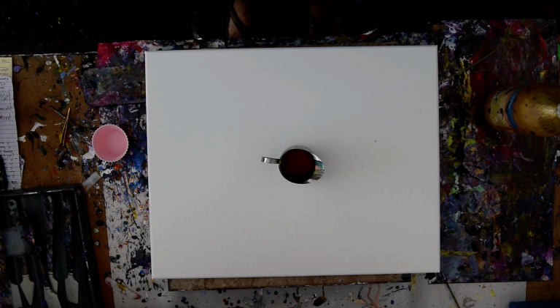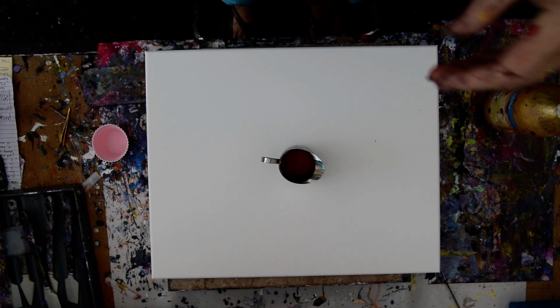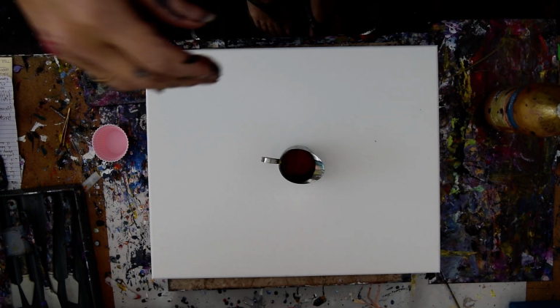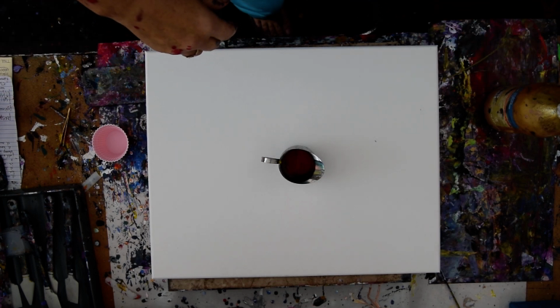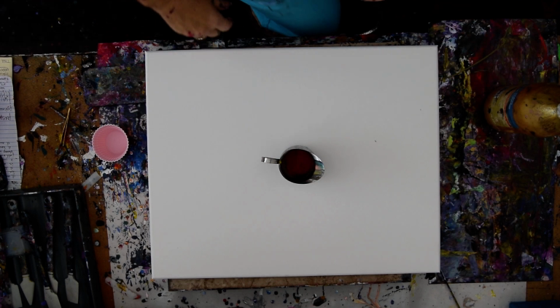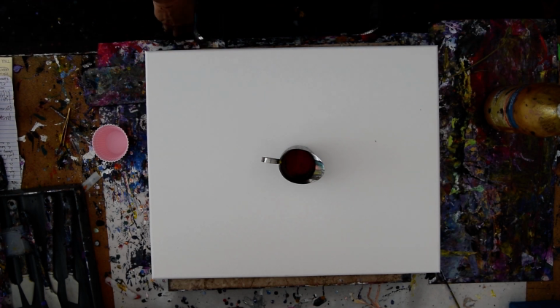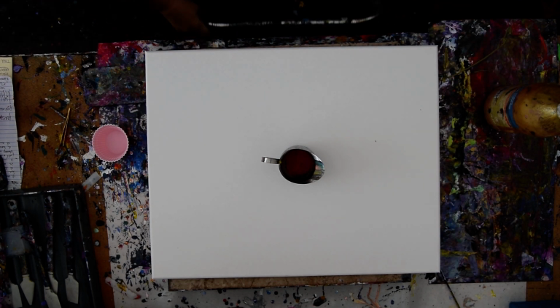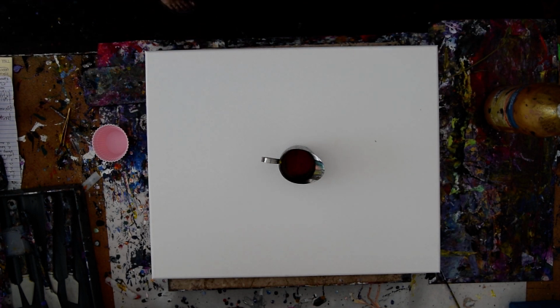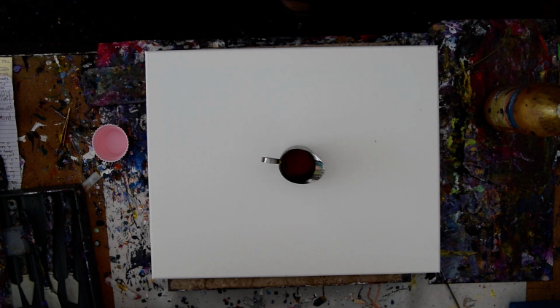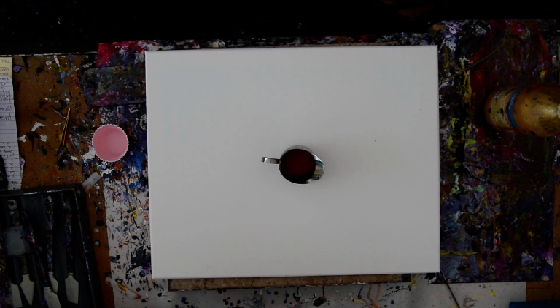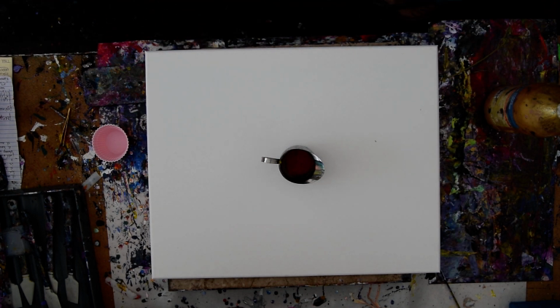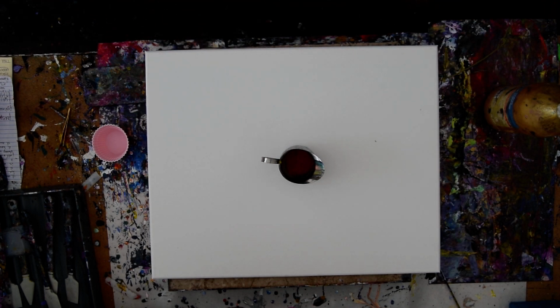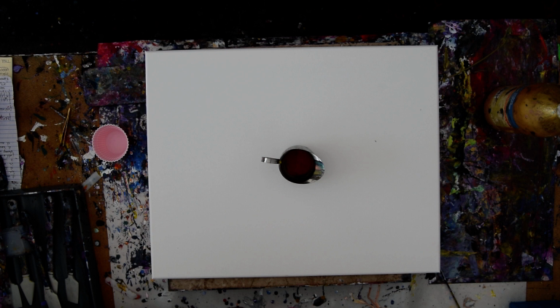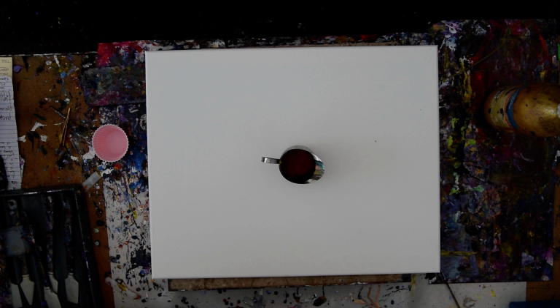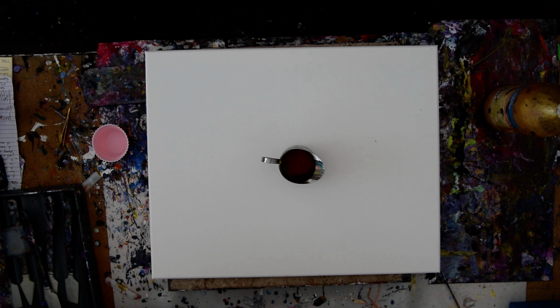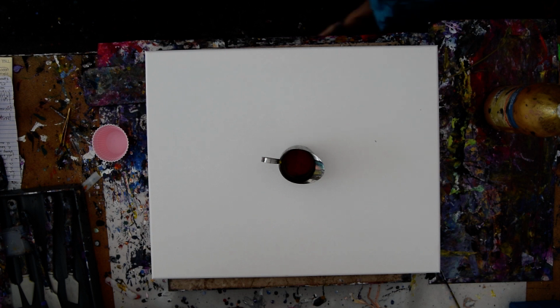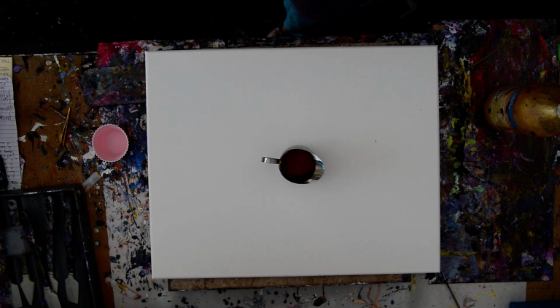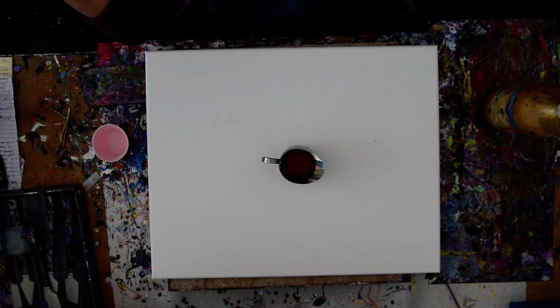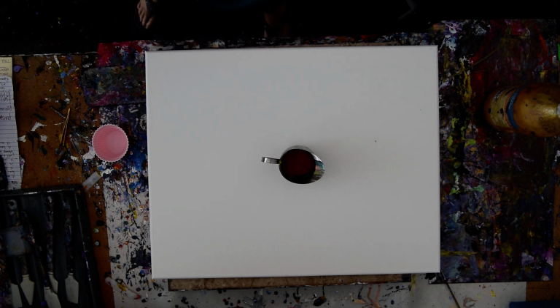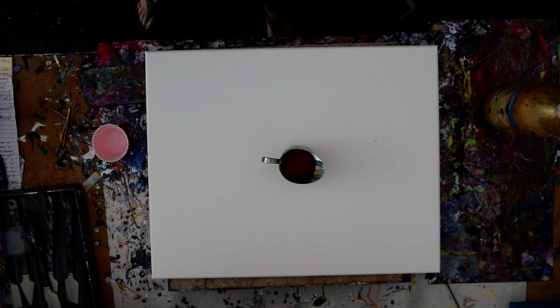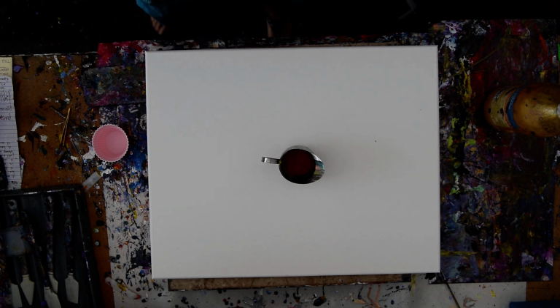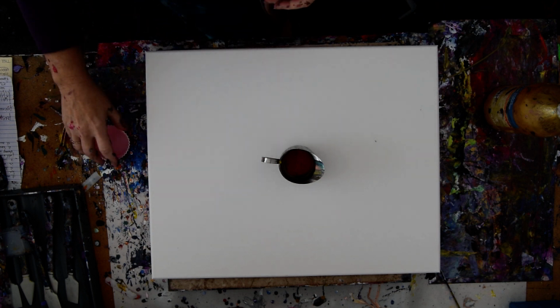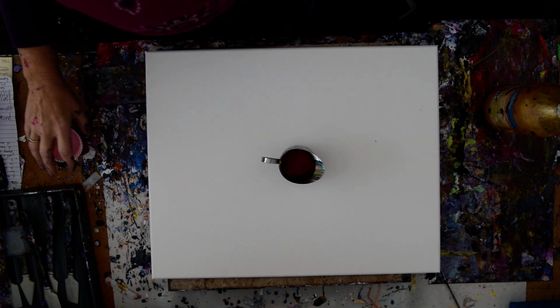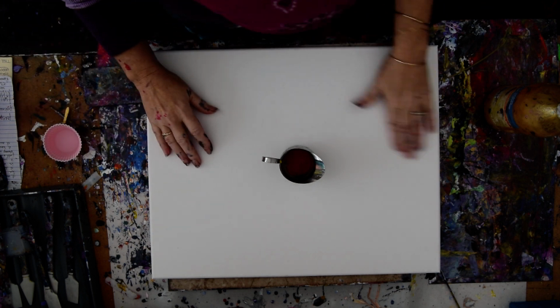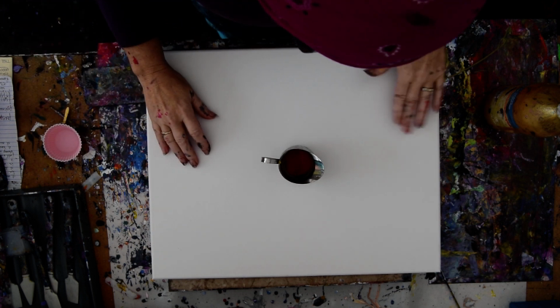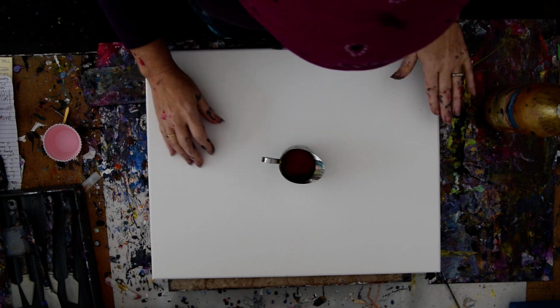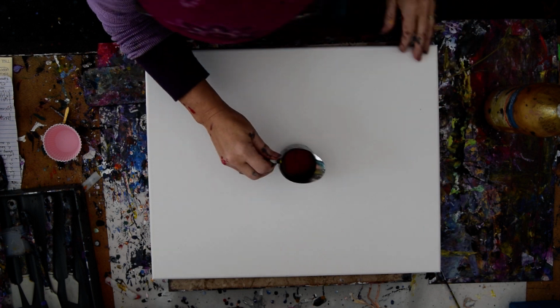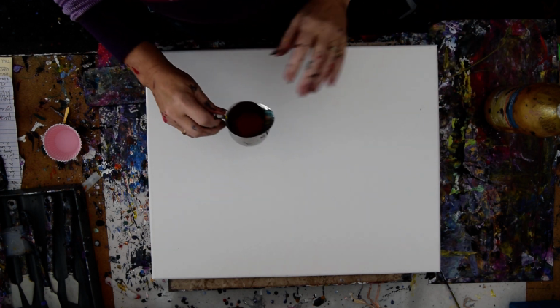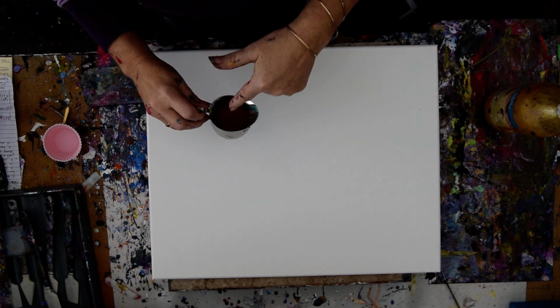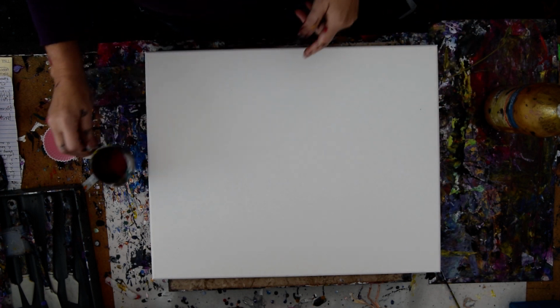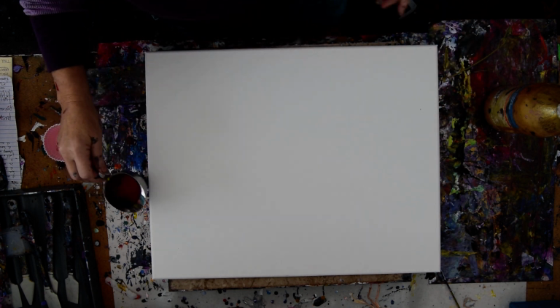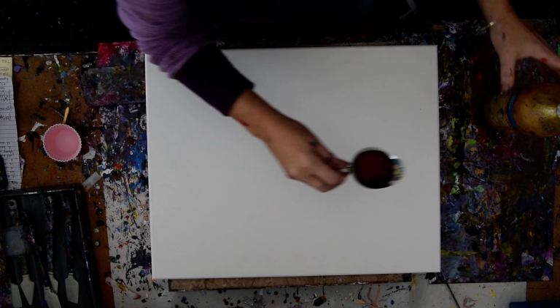Hello again, it's Priscilla Batzell in Spring Hill, Florida at Expressionist Art Studio Gallery in the backyard, and I am taking chances on a windy day. I've already had an incident, so I've got some leftover paint, not much.